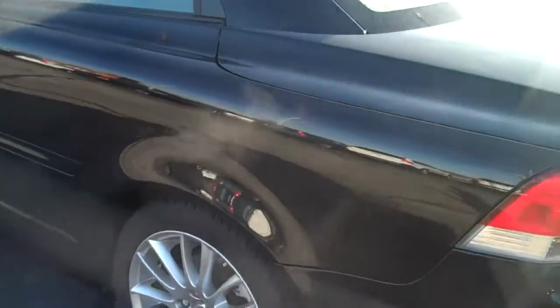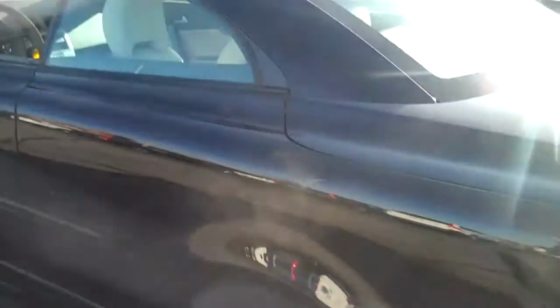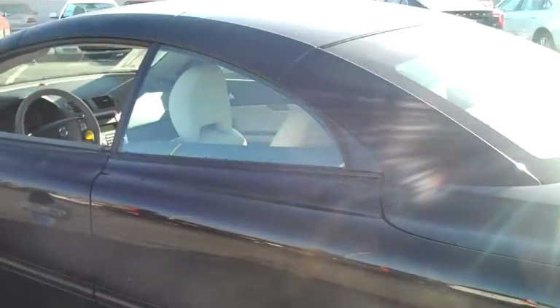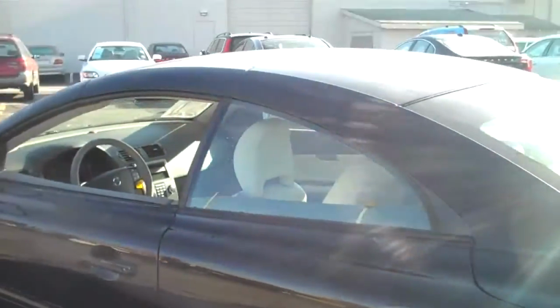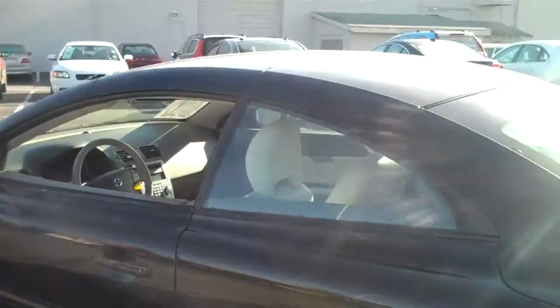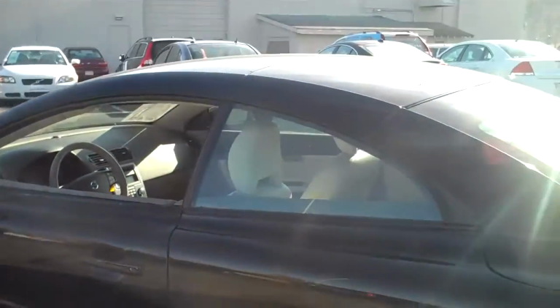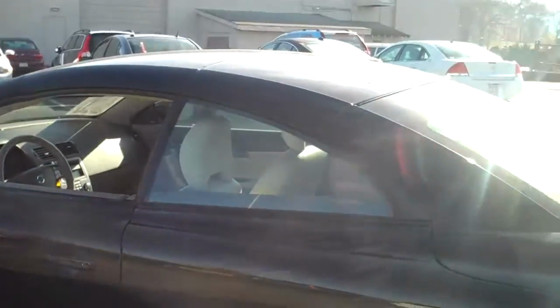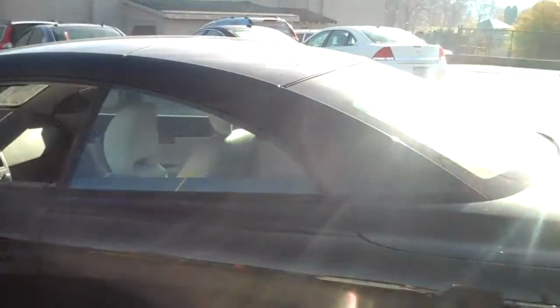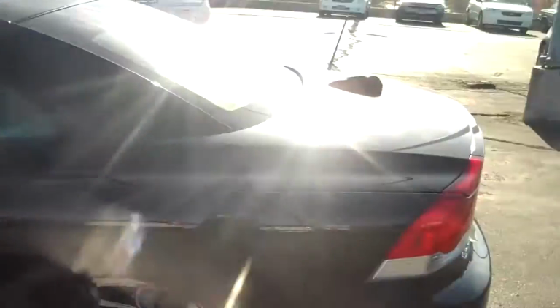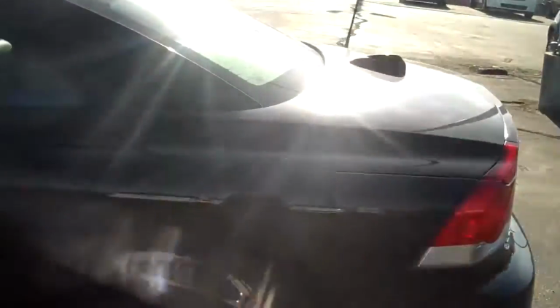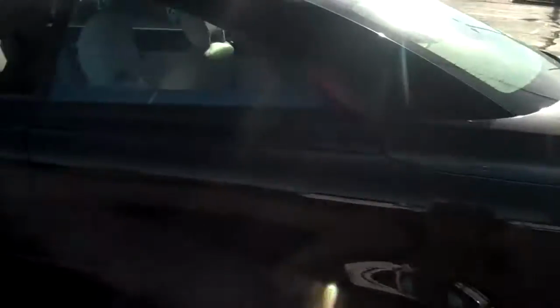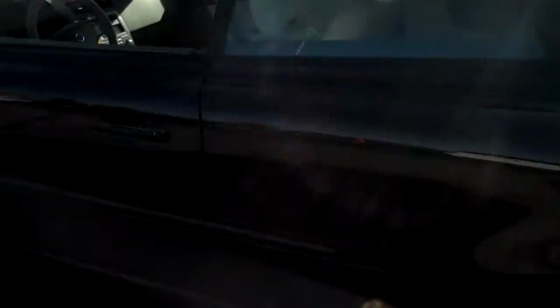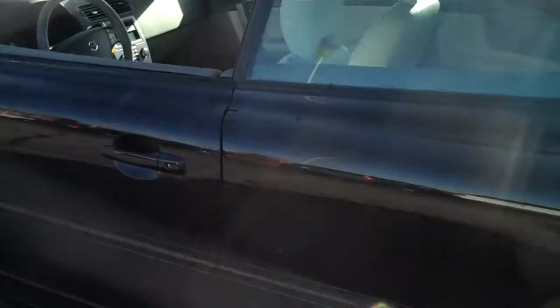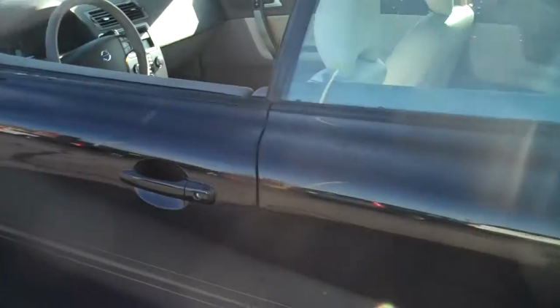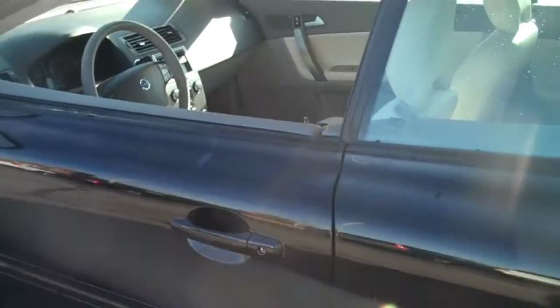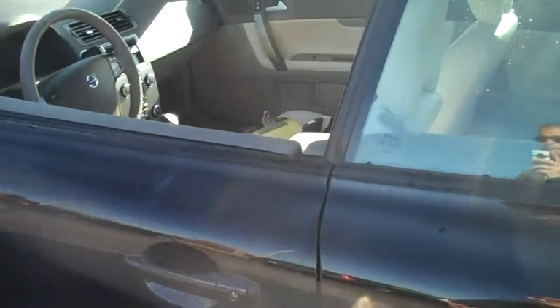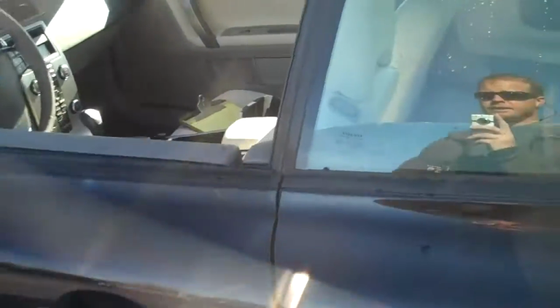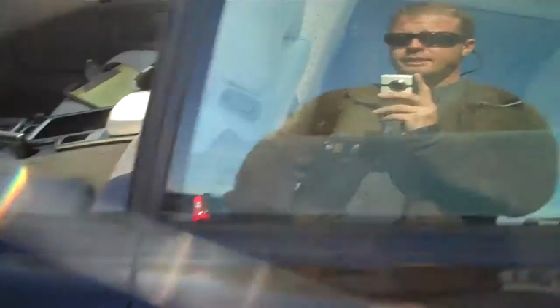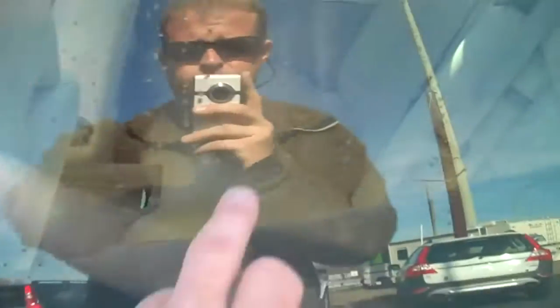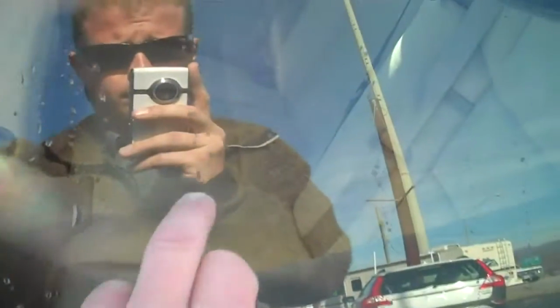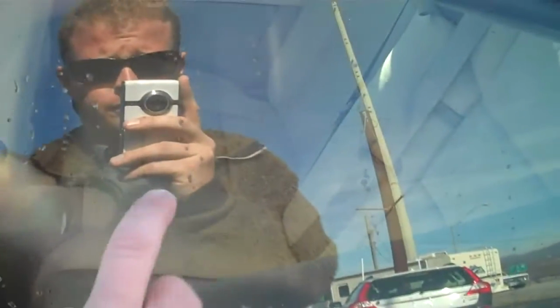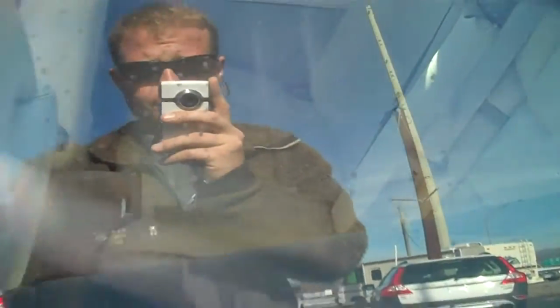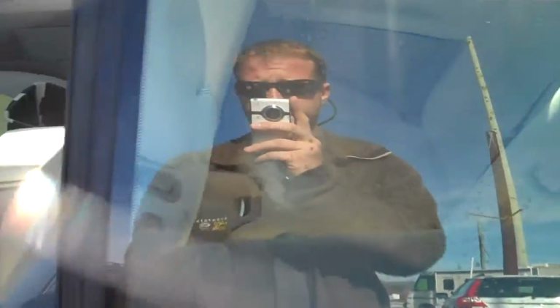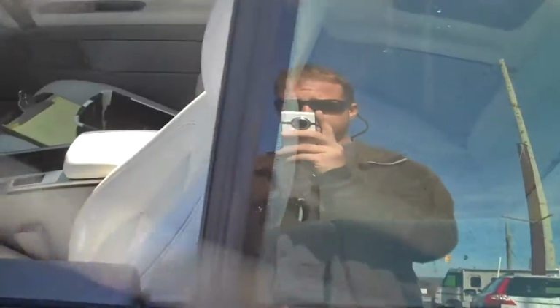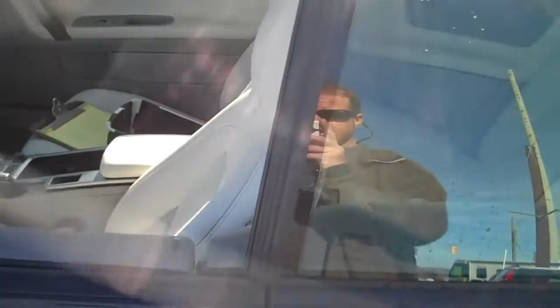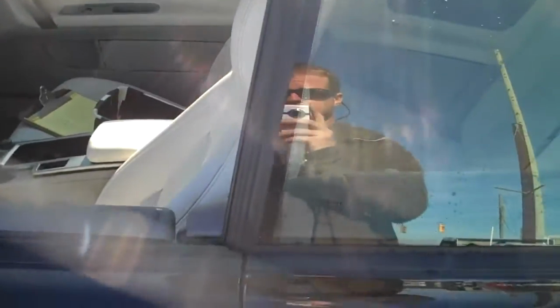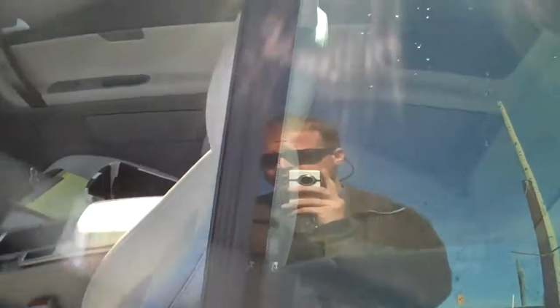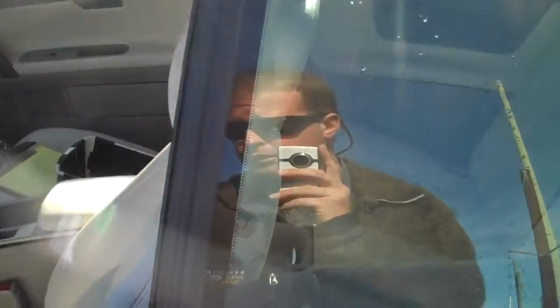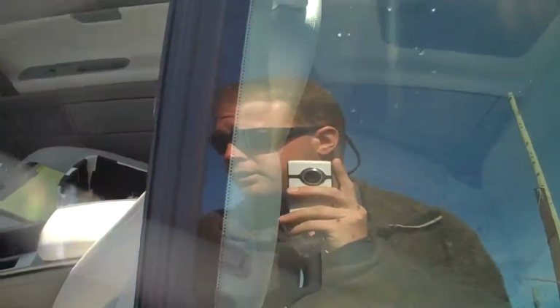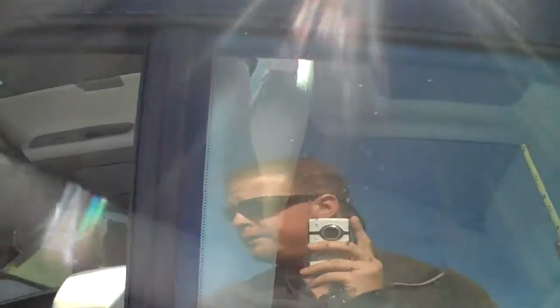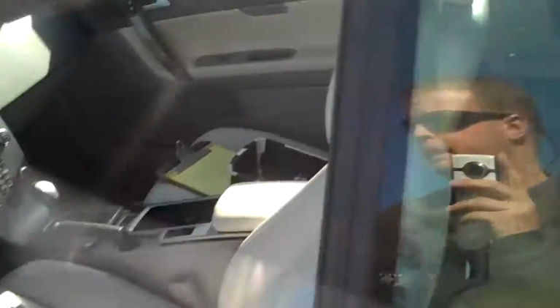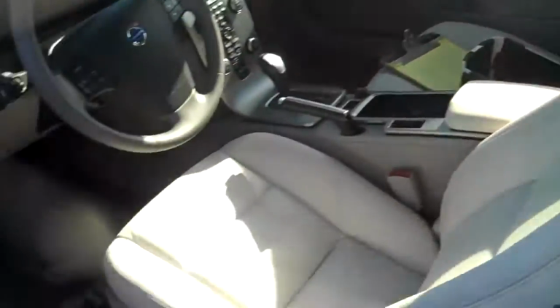You fold this hard top down and it's still got trunk space. Looks great. This window also folds down, which makes a nice sleek look when you do have the top up.